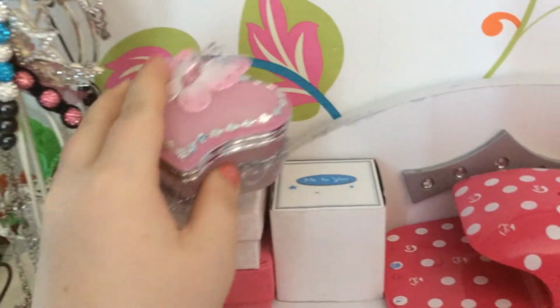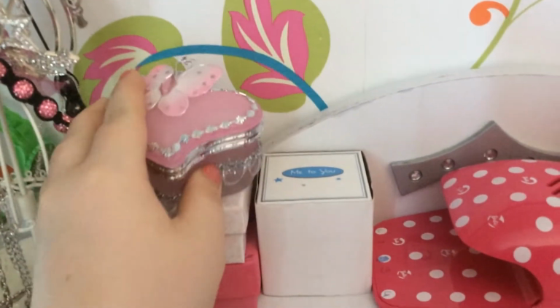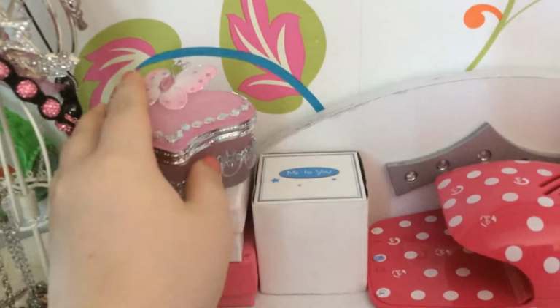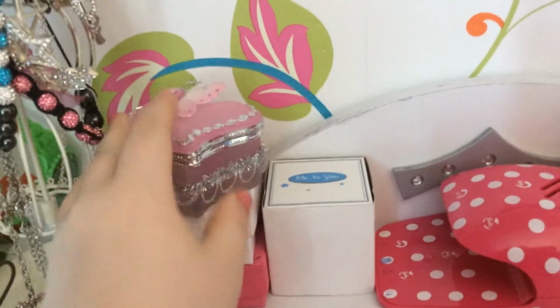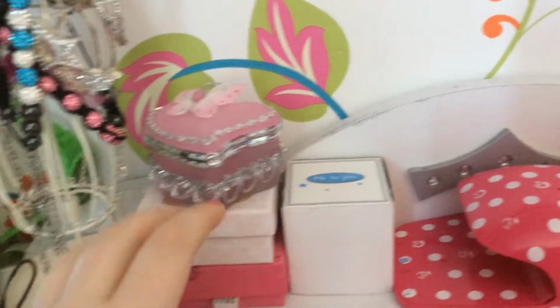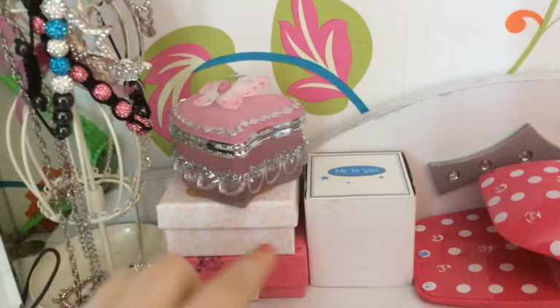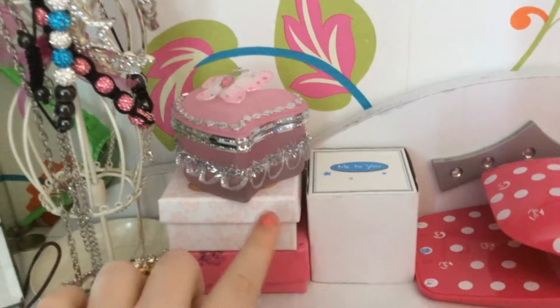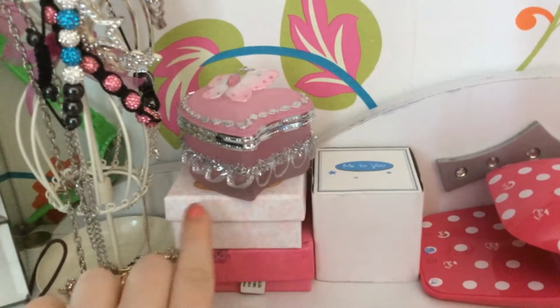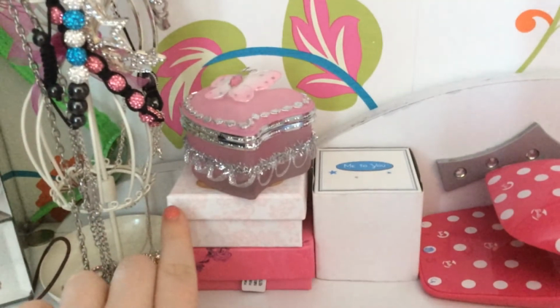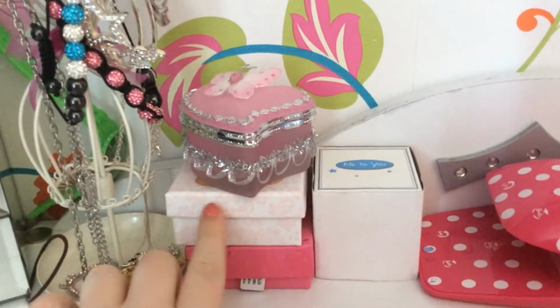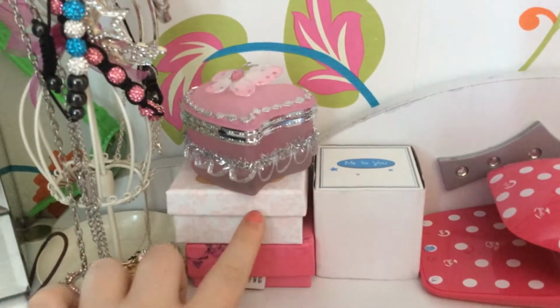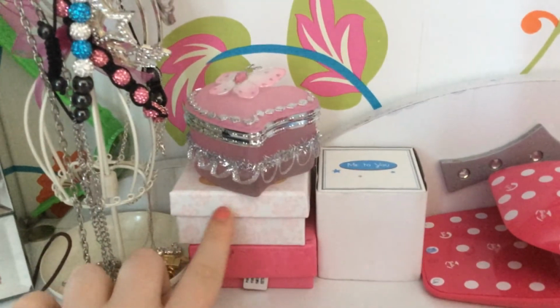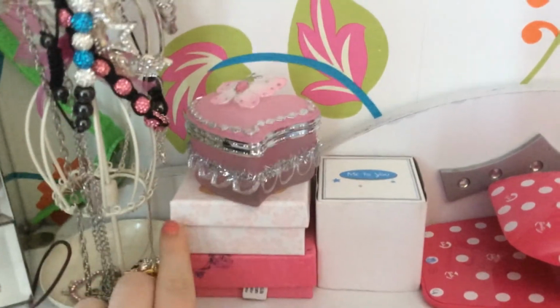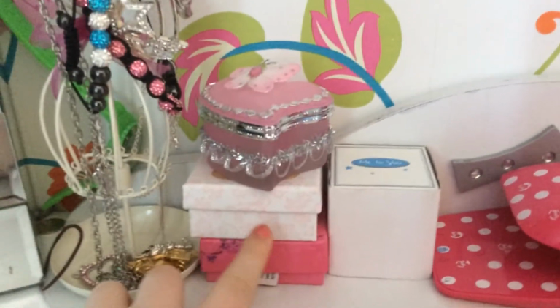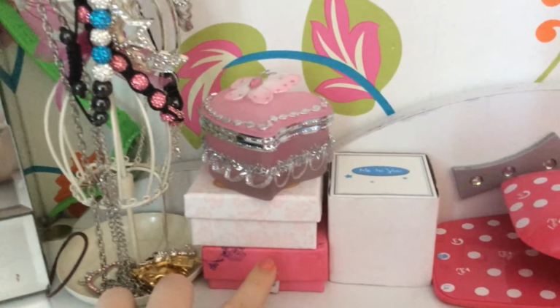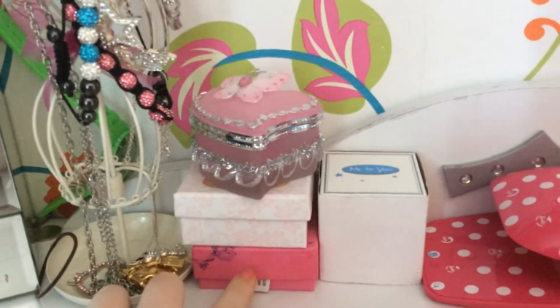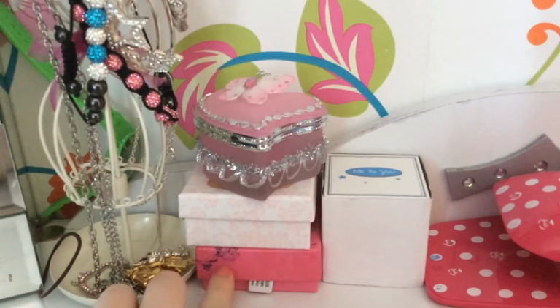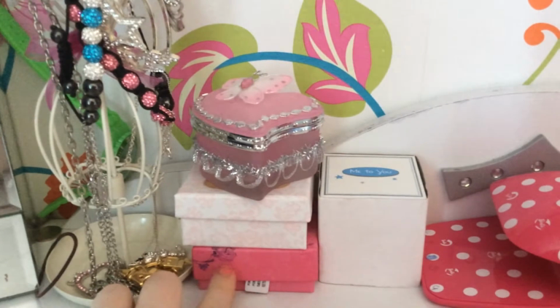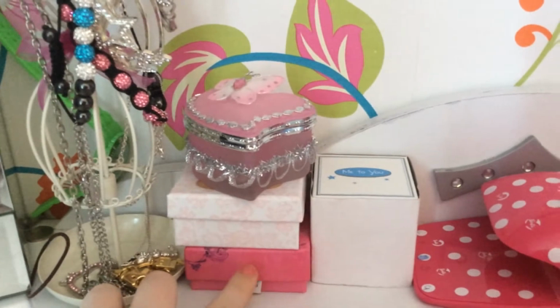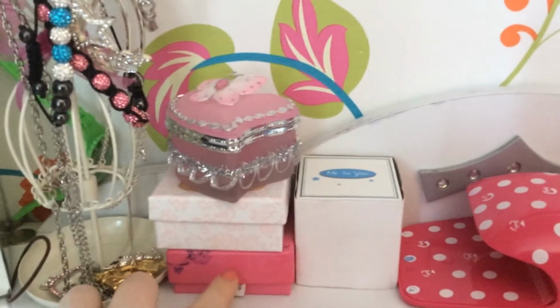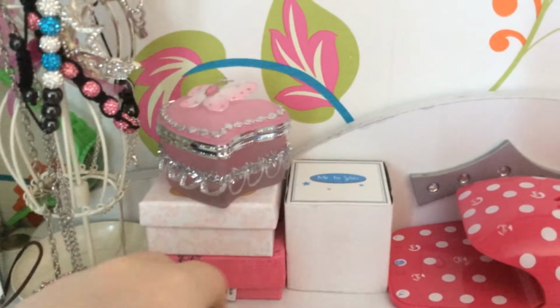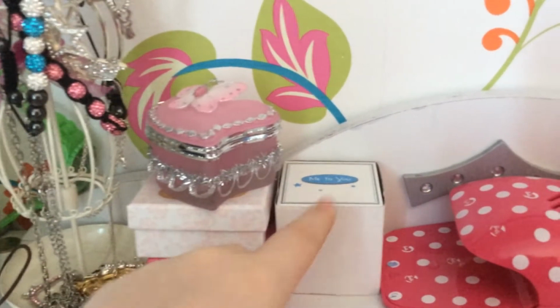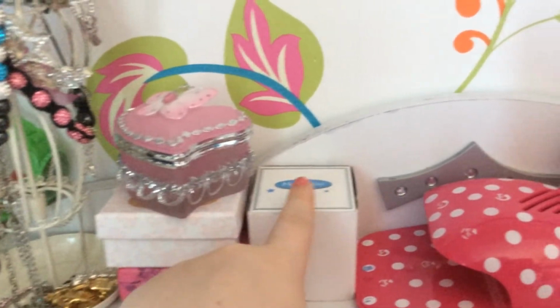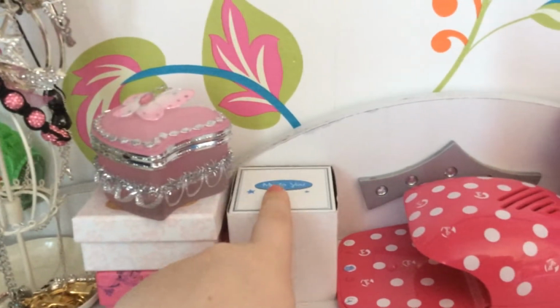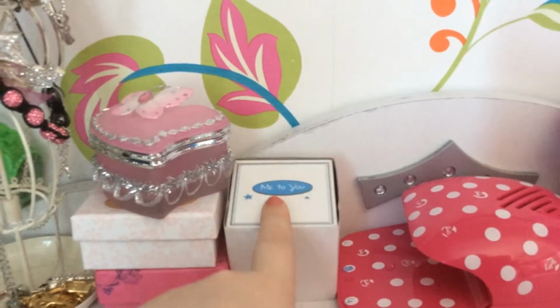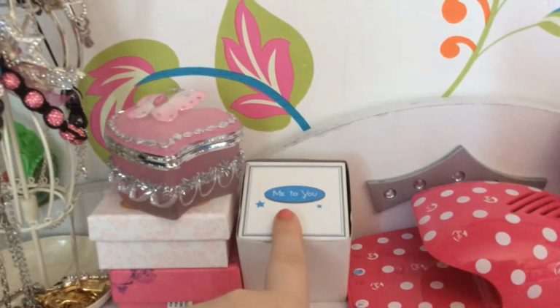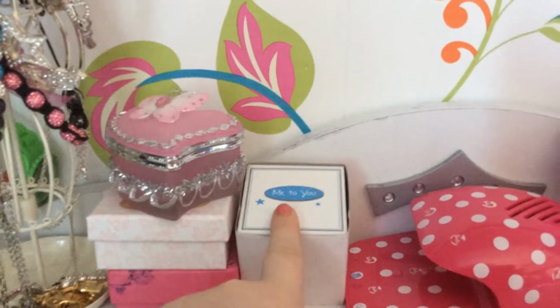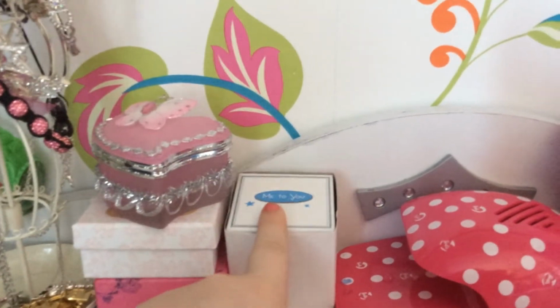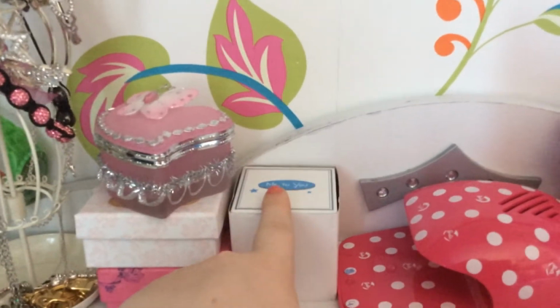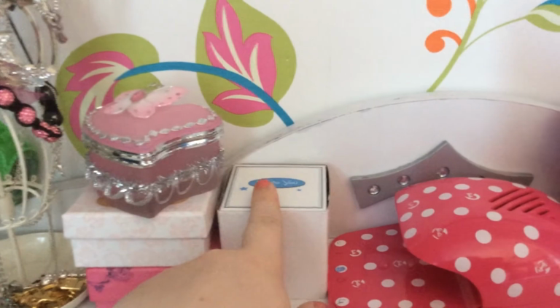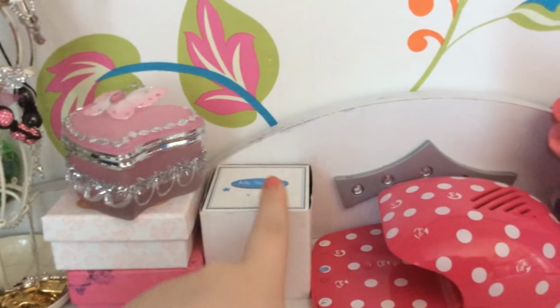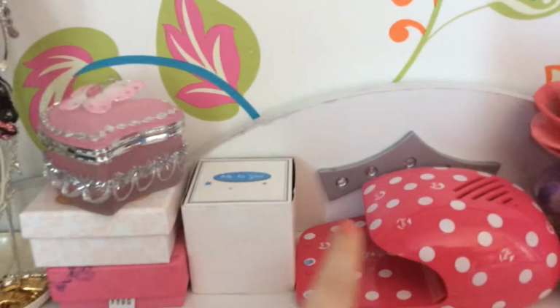Here I have this little butterfly thing that my nanny gave me. Then this box has completely nothing in it, and the bottom one has all my earrings. This one just has the necklace I wore to my mom's wedding.